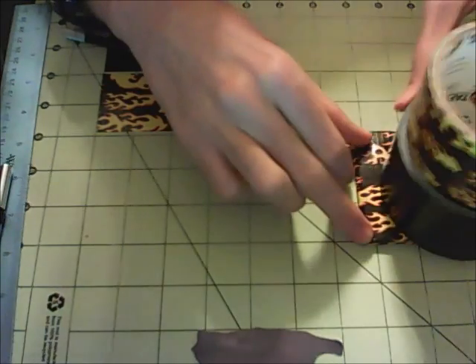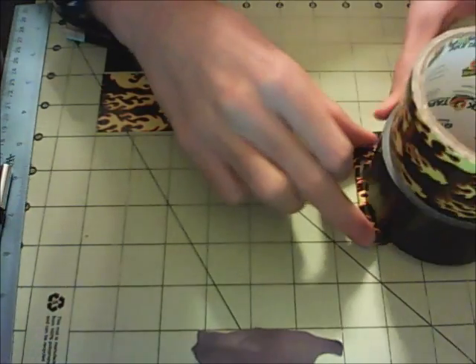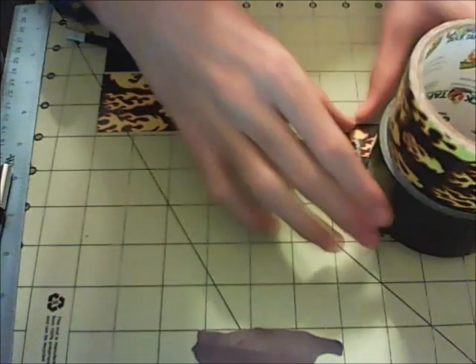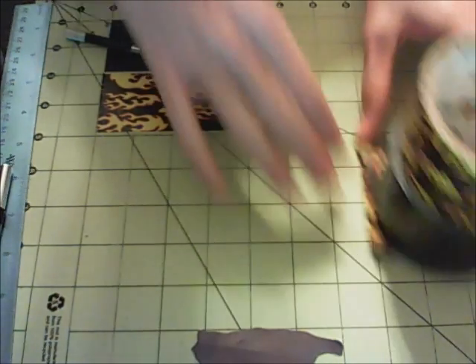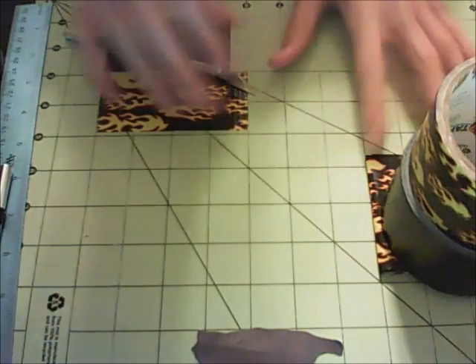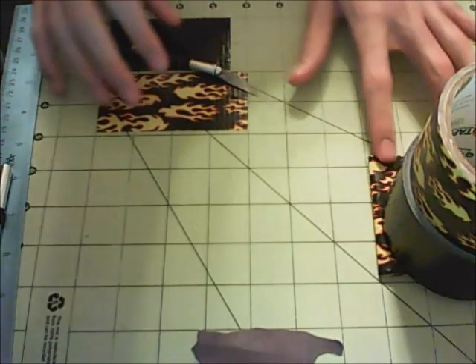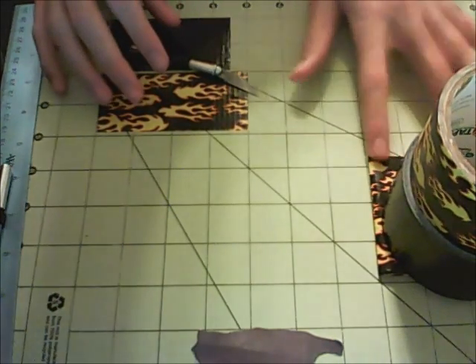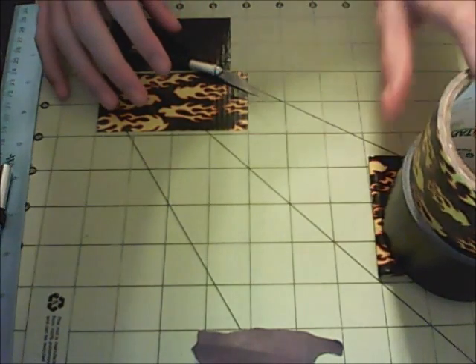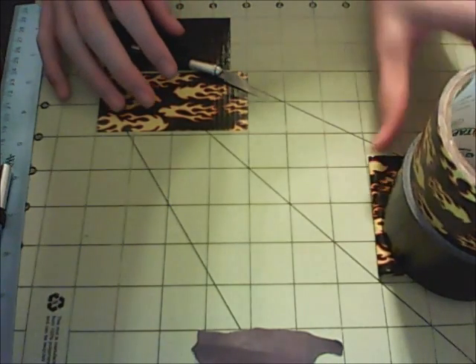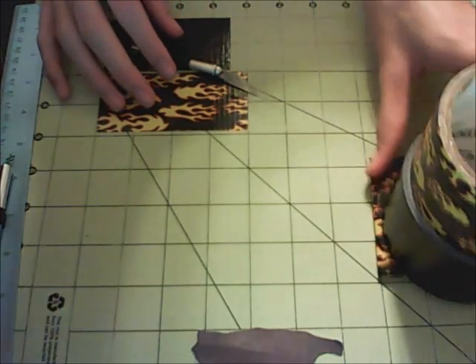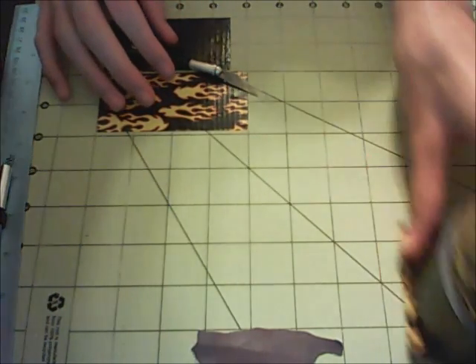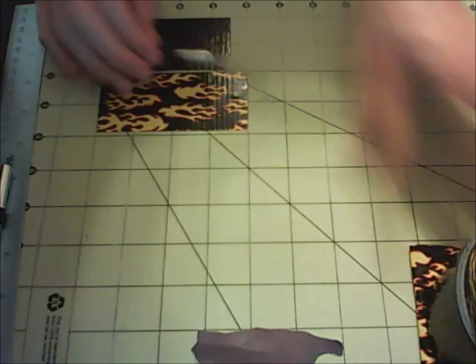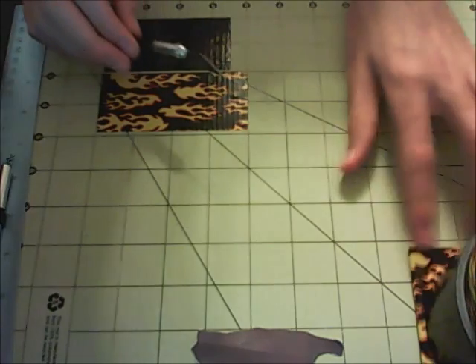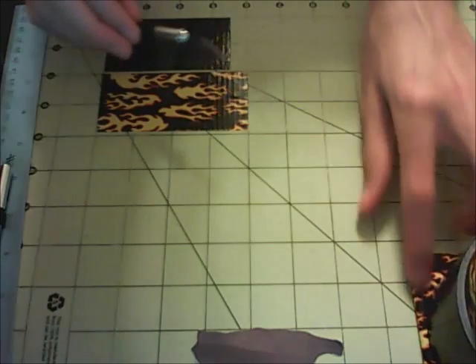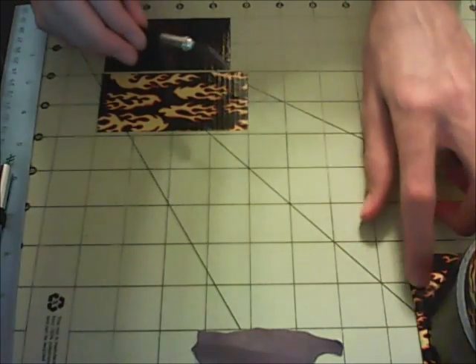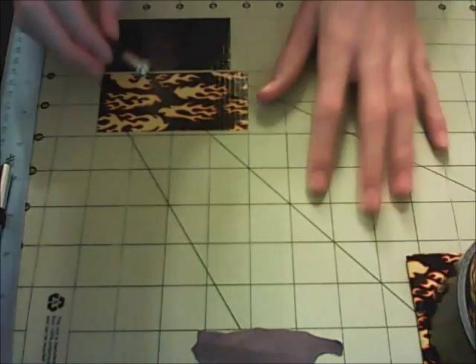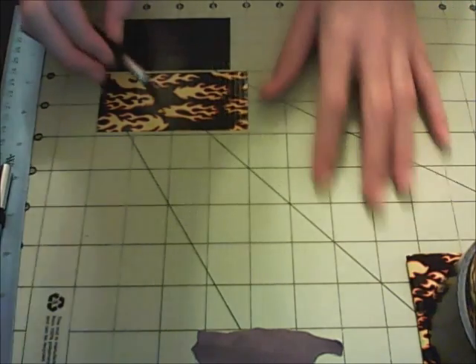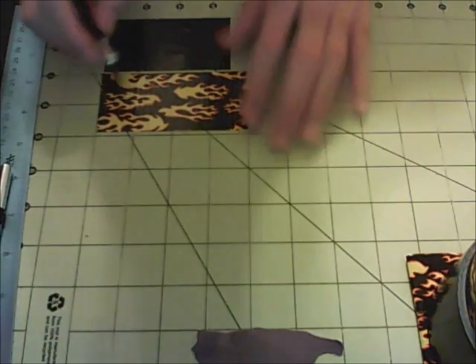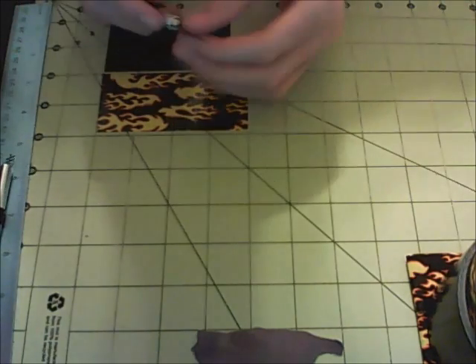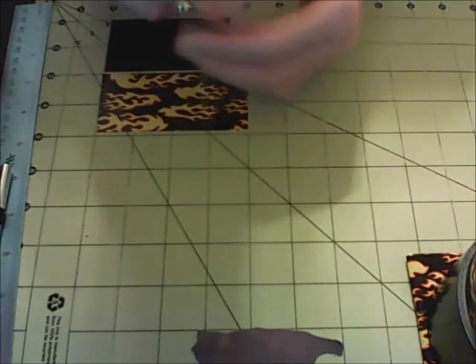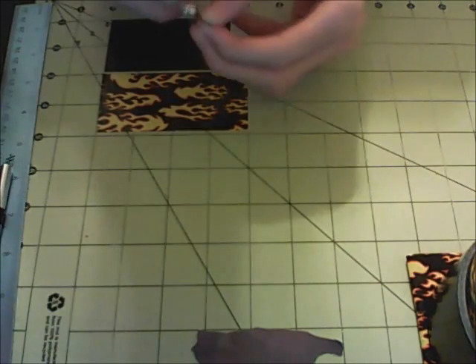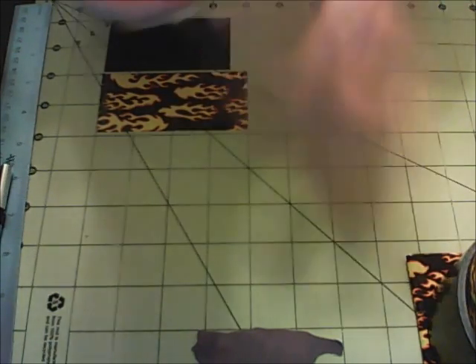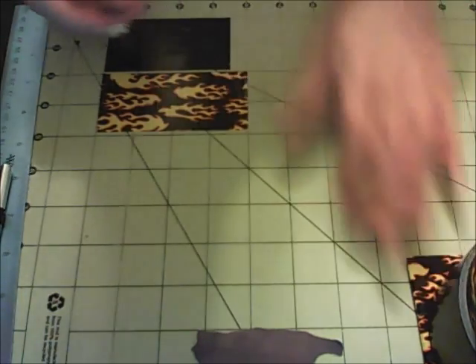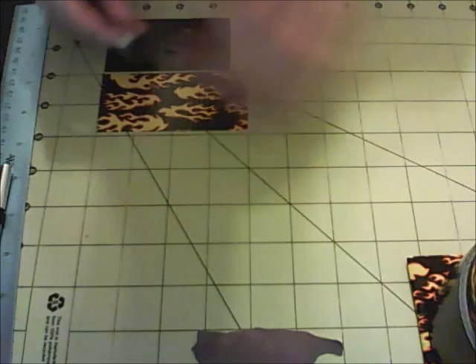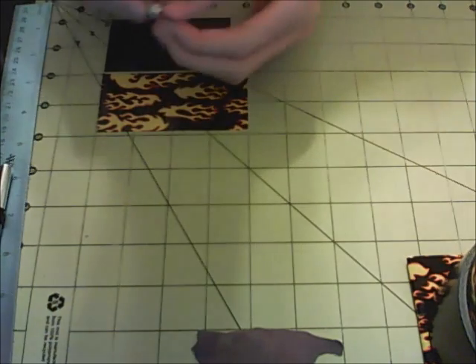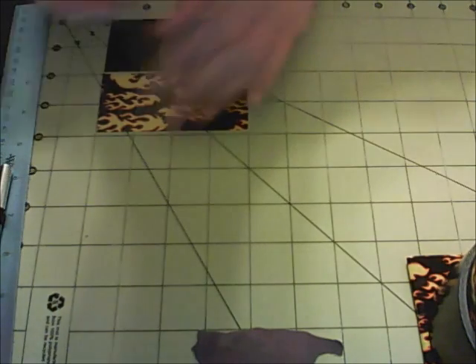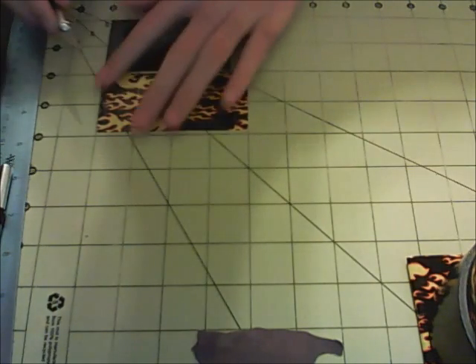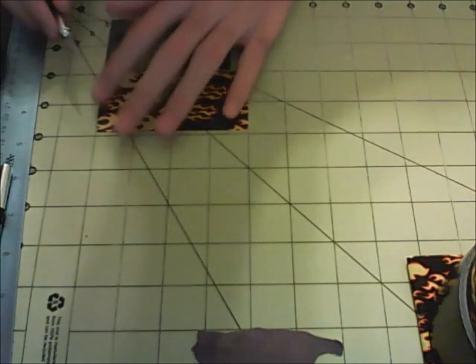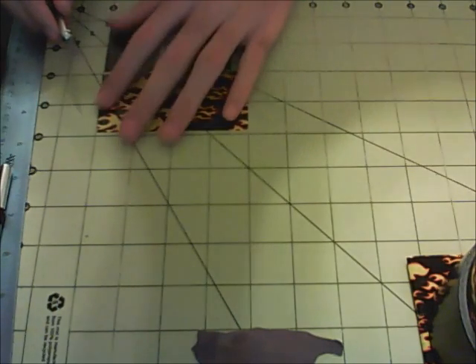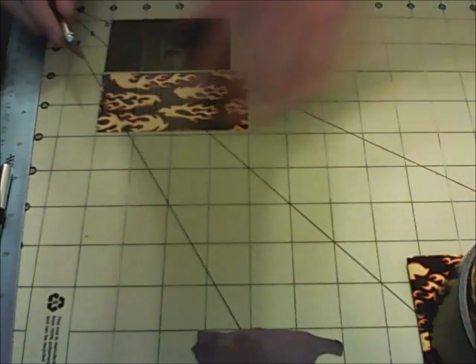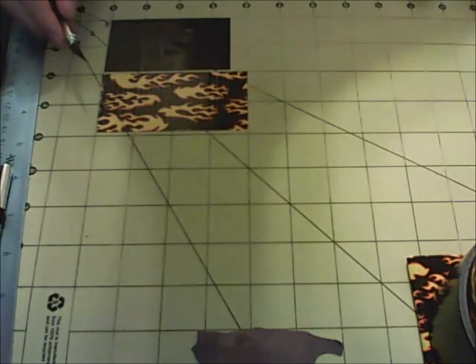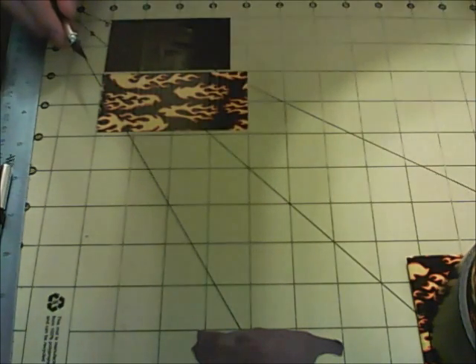You're just going to want to put a heavy book or some extra rolls of tape on there so you can get the crease used to staying there. Meanwhile, we're just going to work on the card holders and the ID holder.